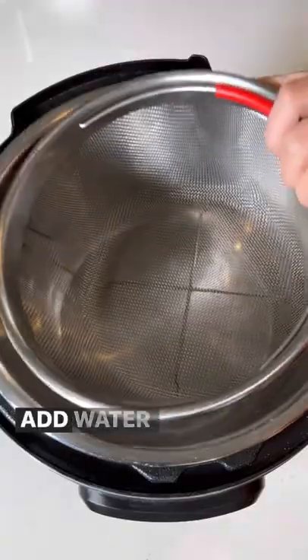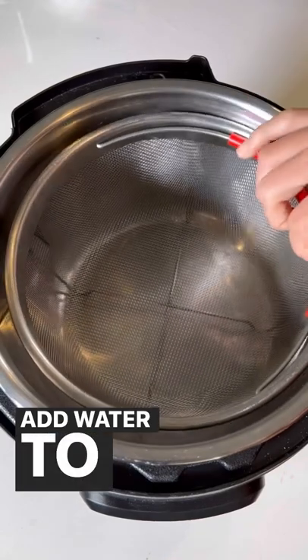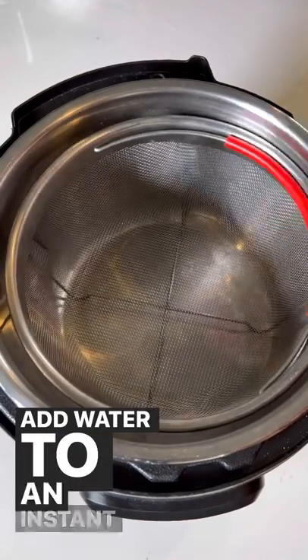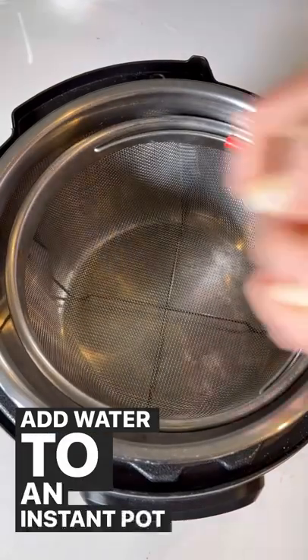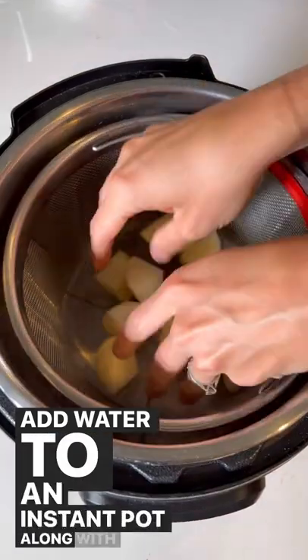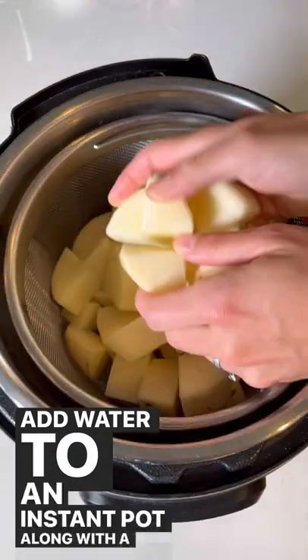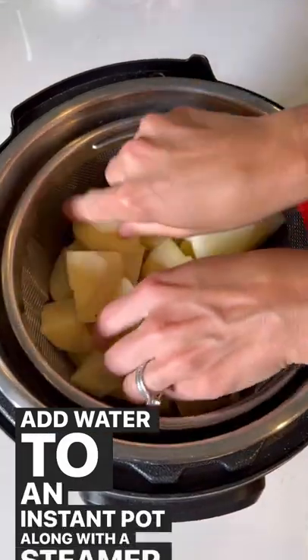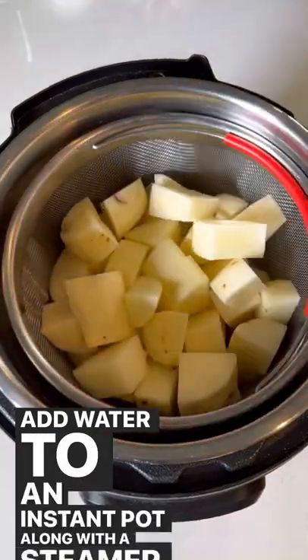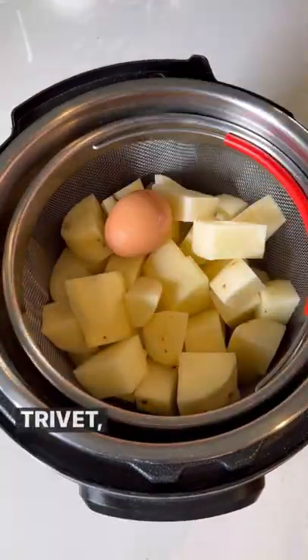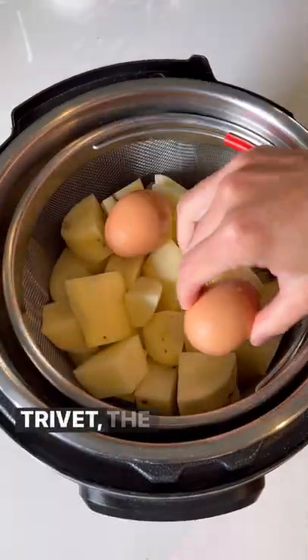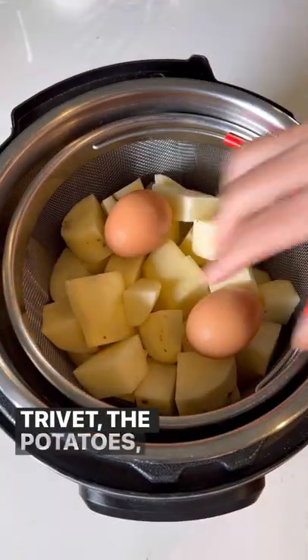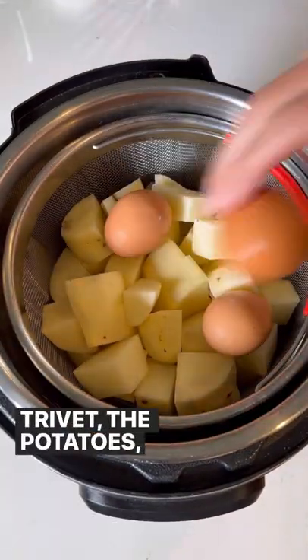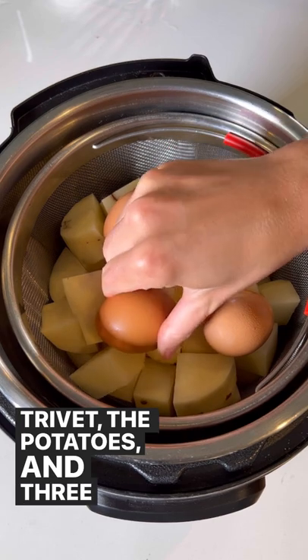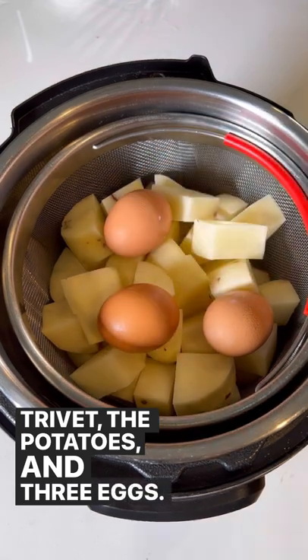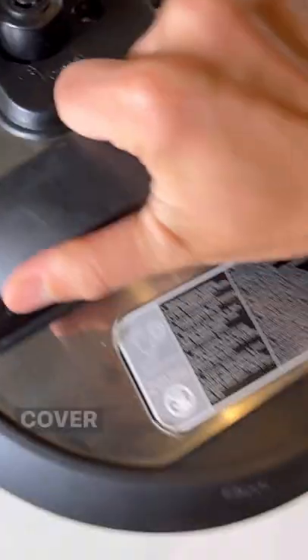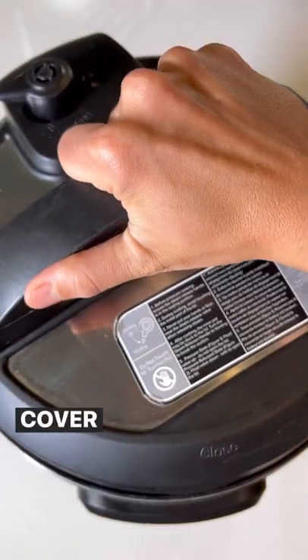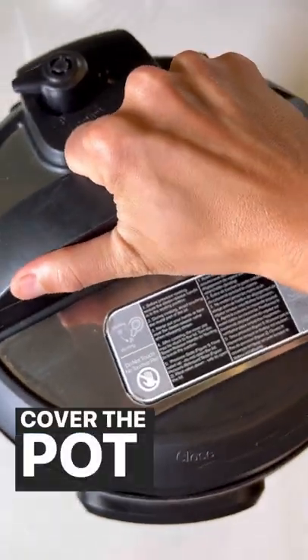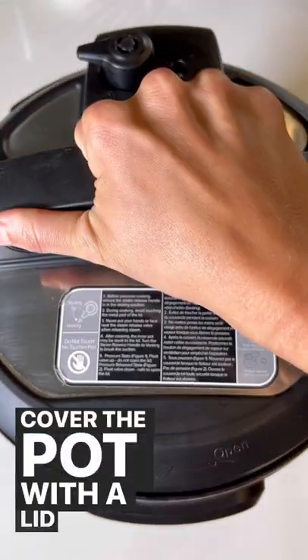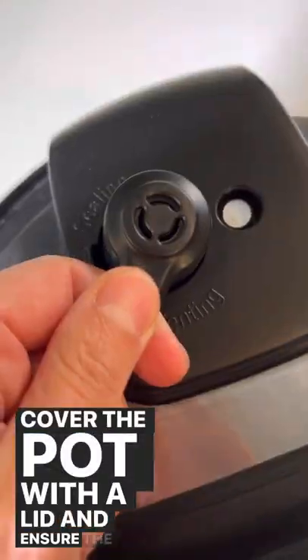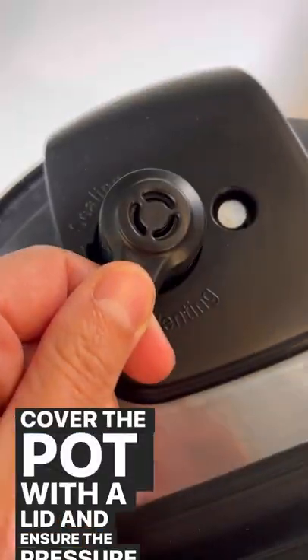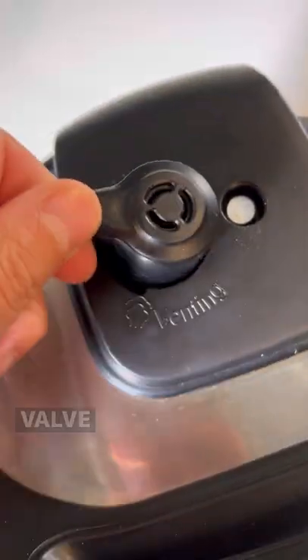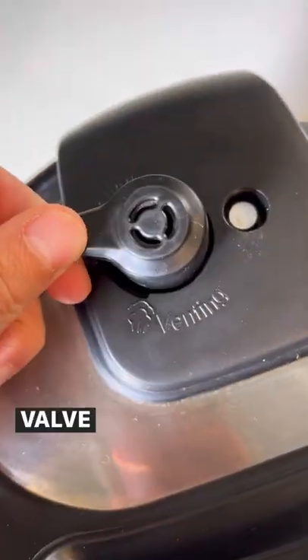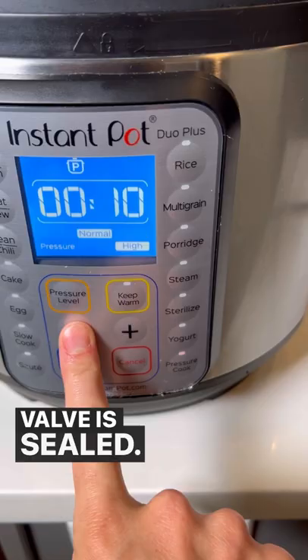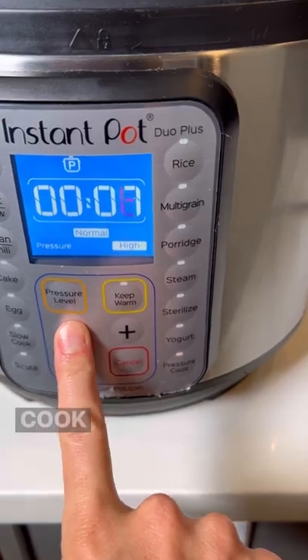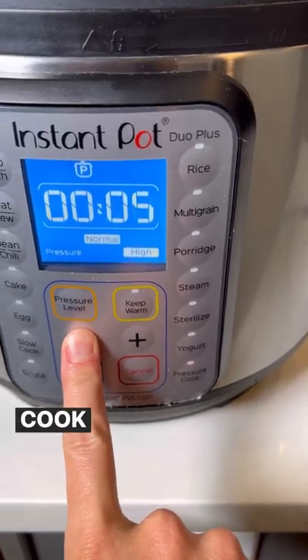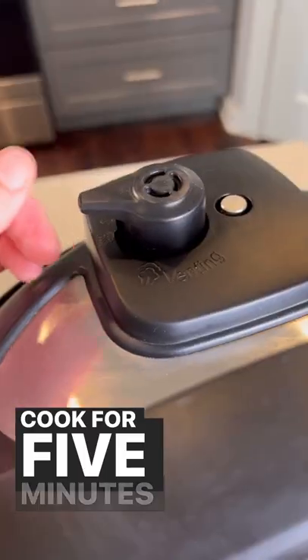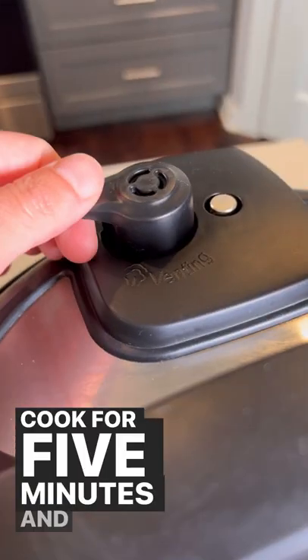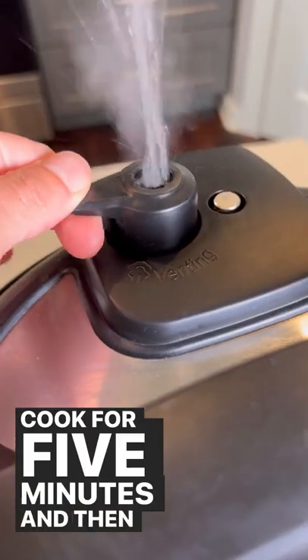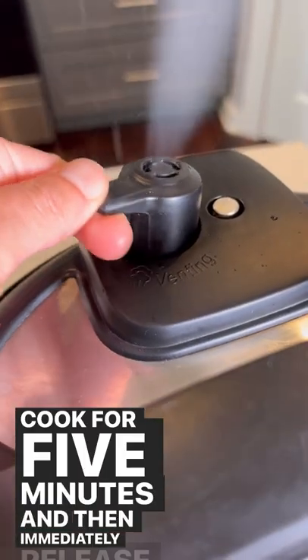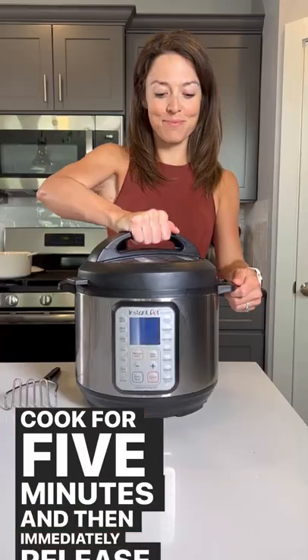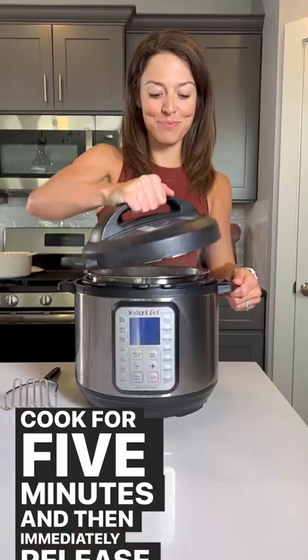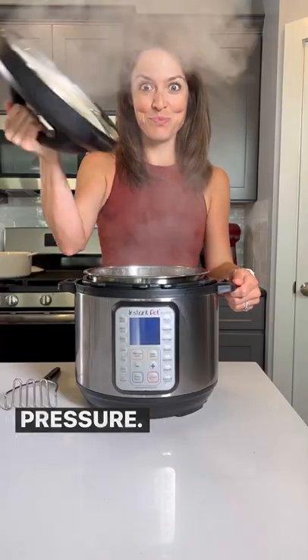Add water to an Instant Pot along with a steamer basket or trivet, the potatoes, and three eggs. Cover the pot with a lid and ensure the pressure release valve is sealed. Cook for five minutes and then immediately release the pressure.